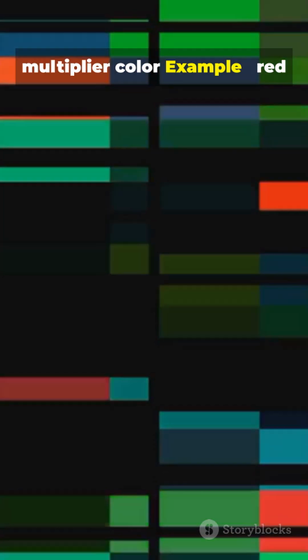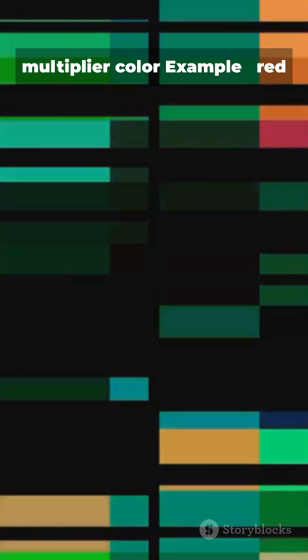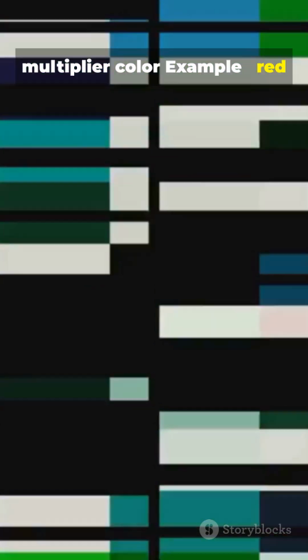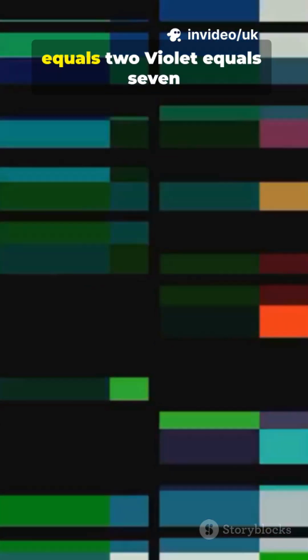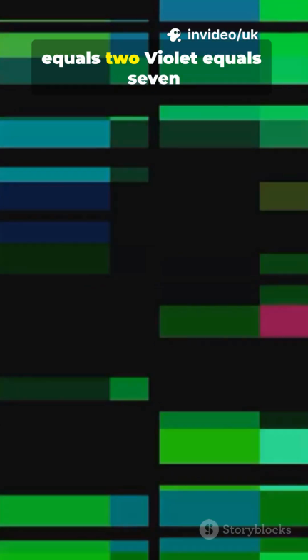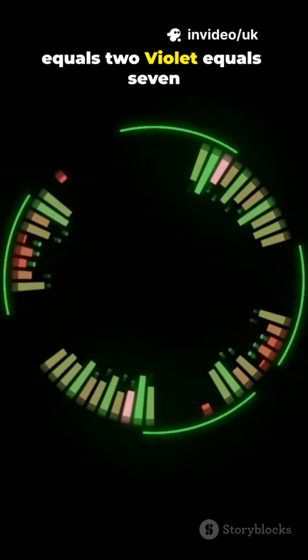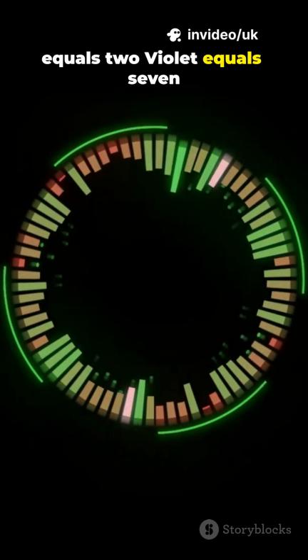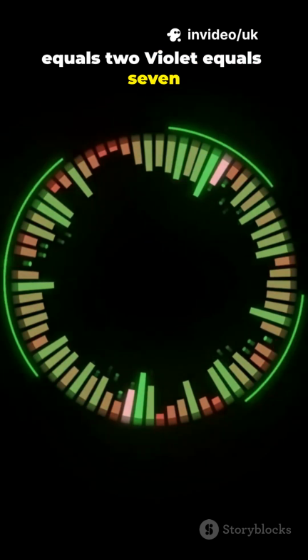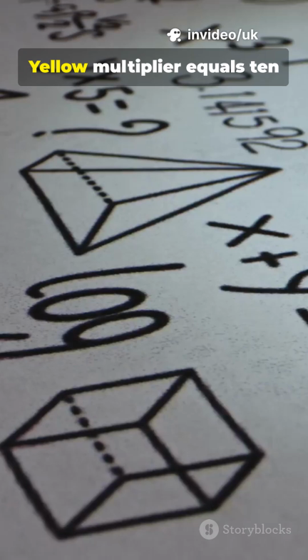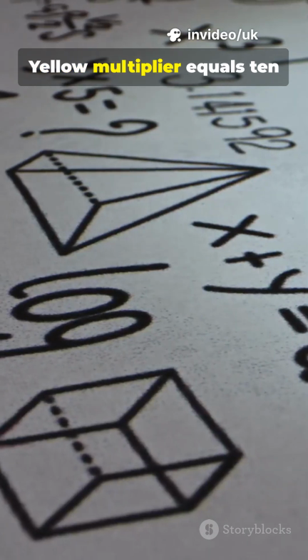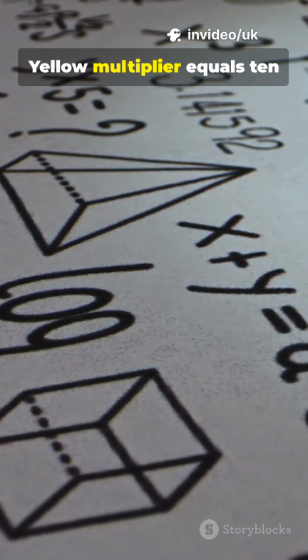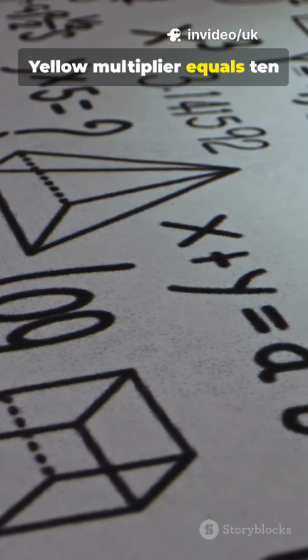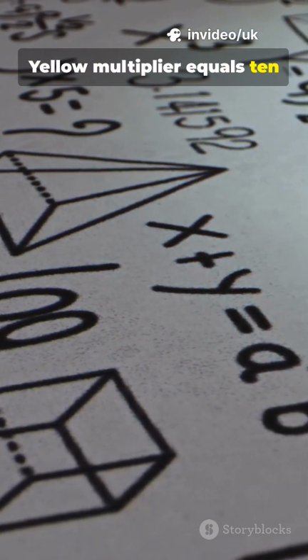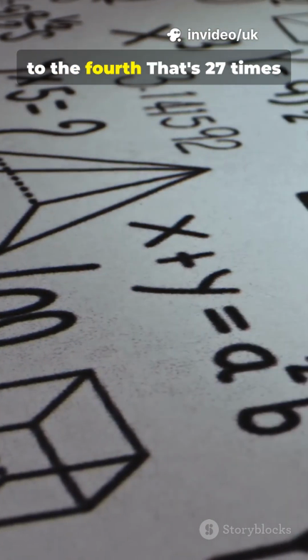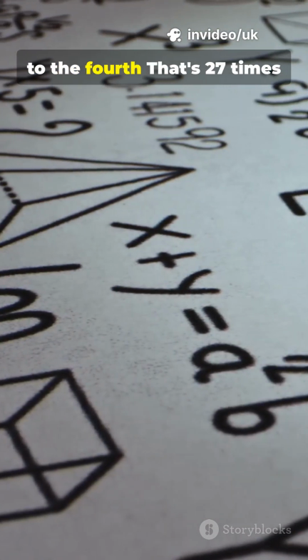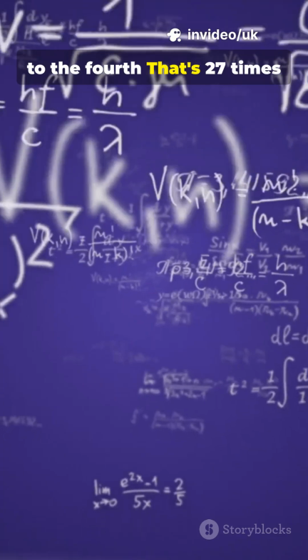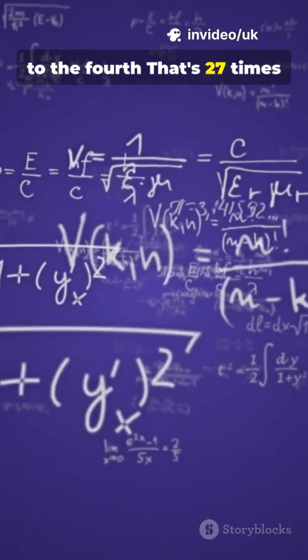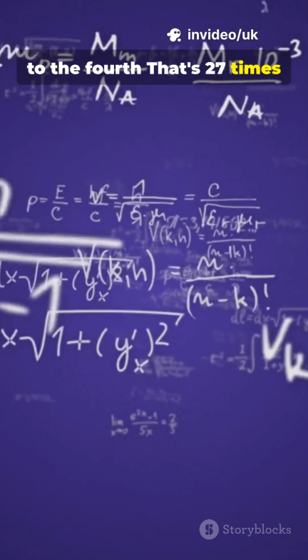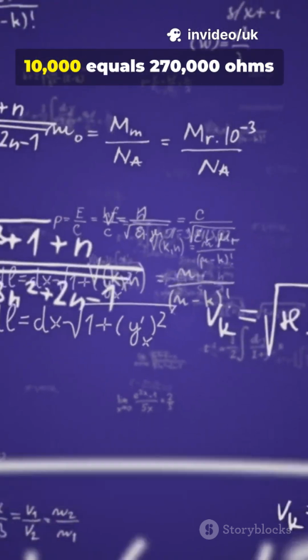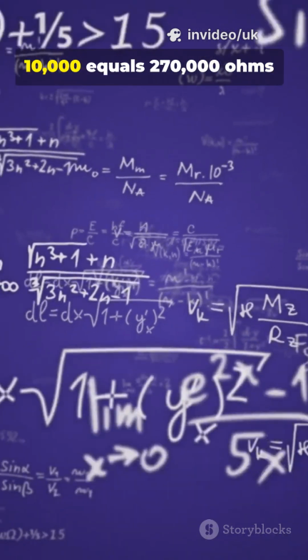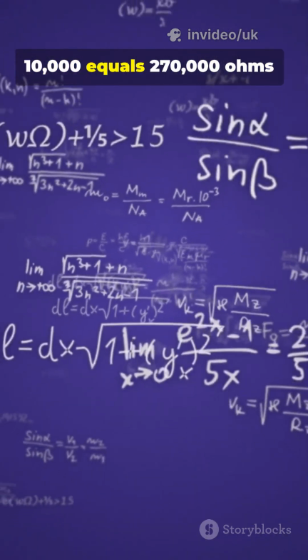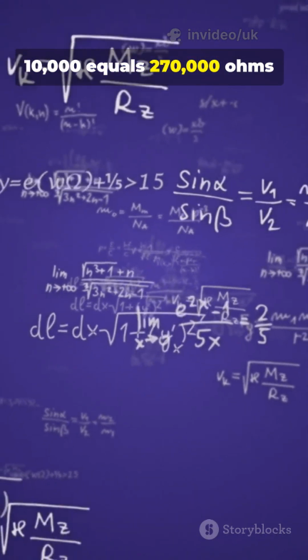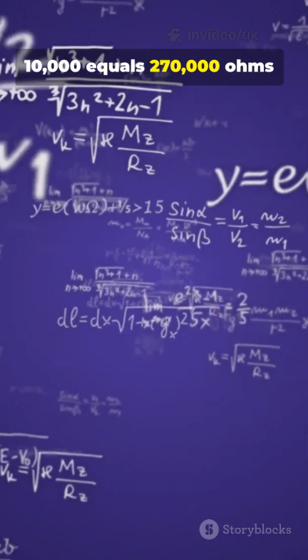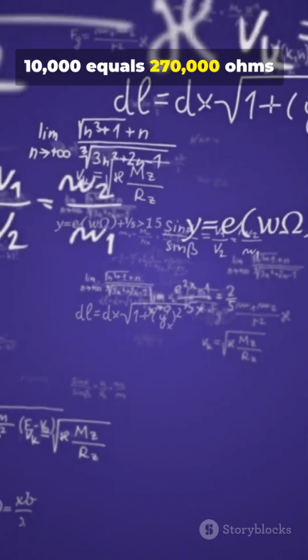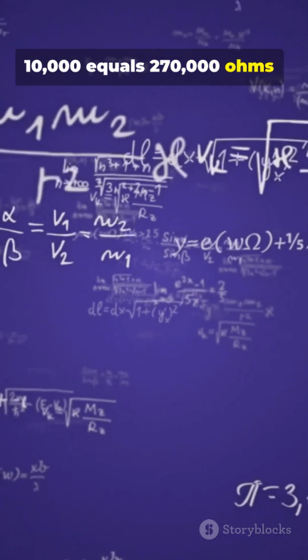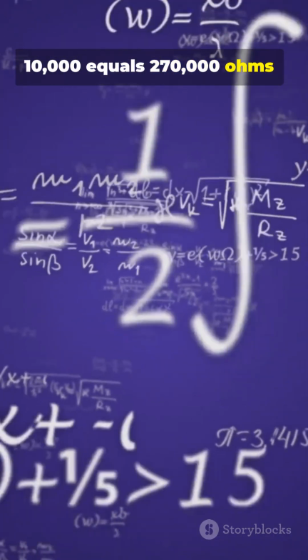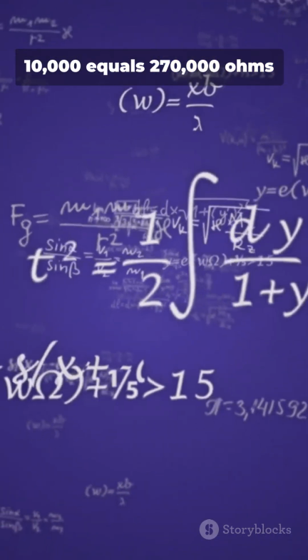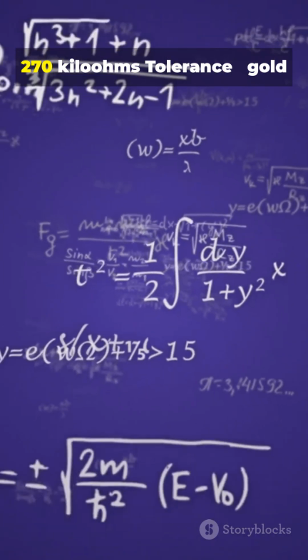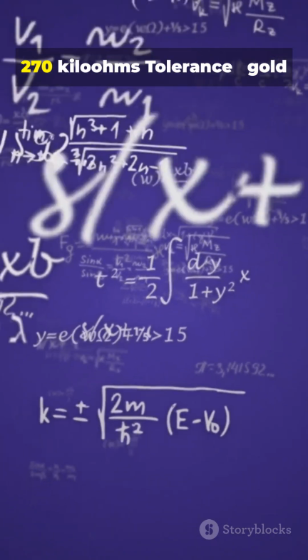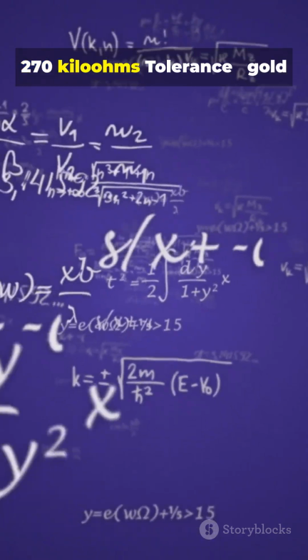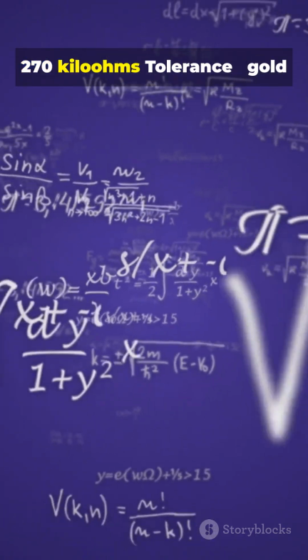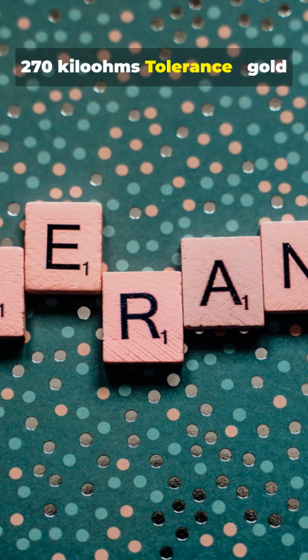Example: red equals 2, violet equals 7, yellow multiplier equals 10 to the 4th — that's 27 times 10,000 equals 270,000 ohms, or 270 kilohms.